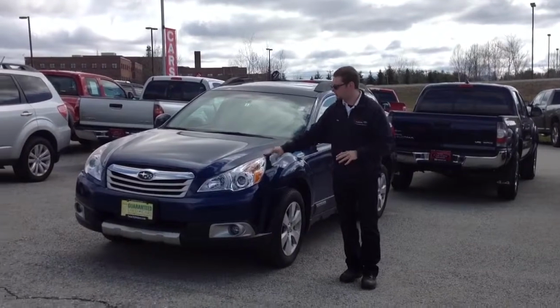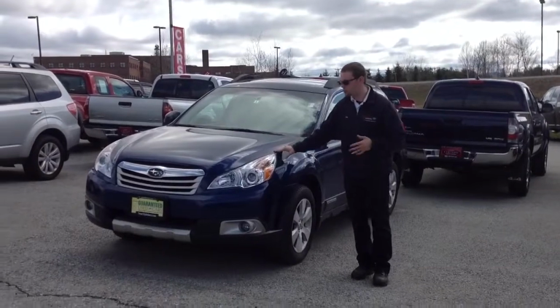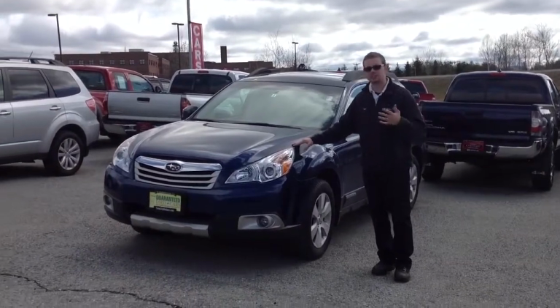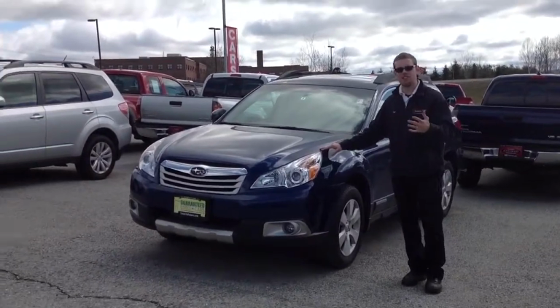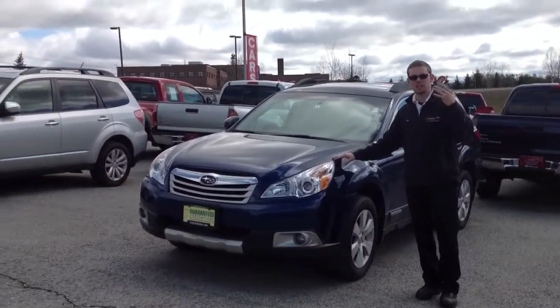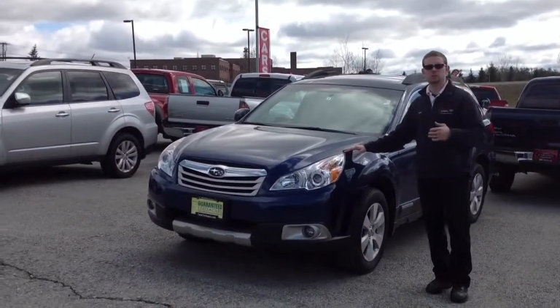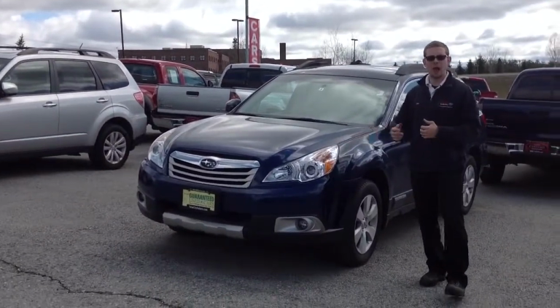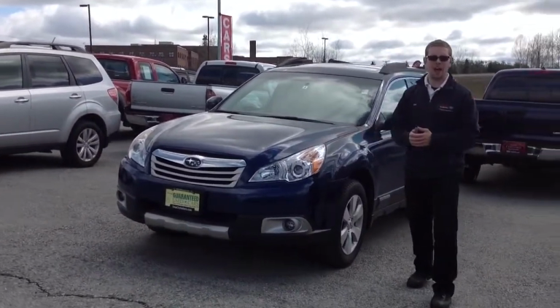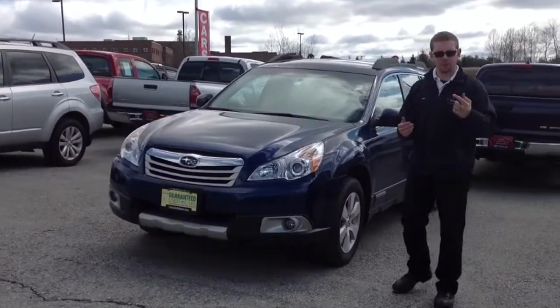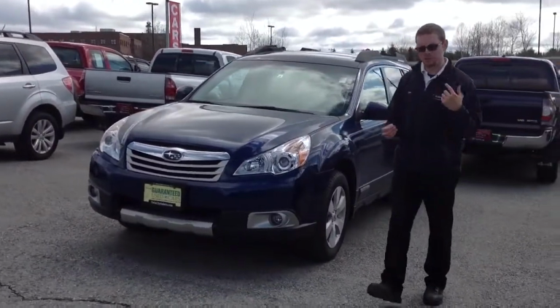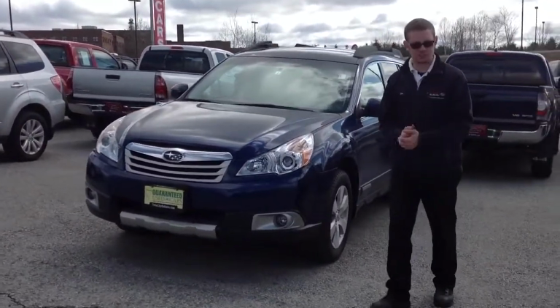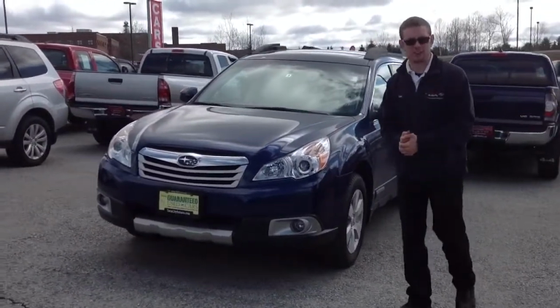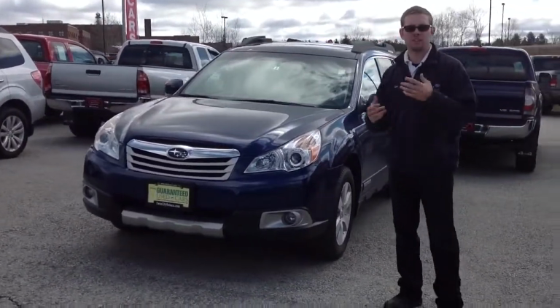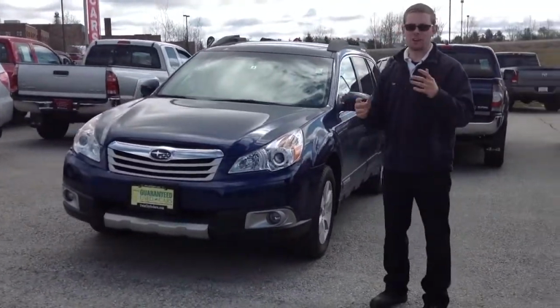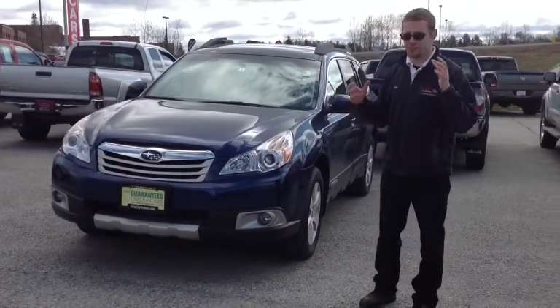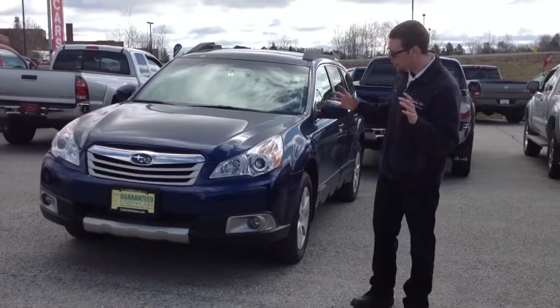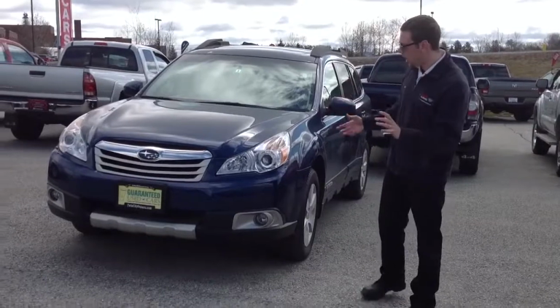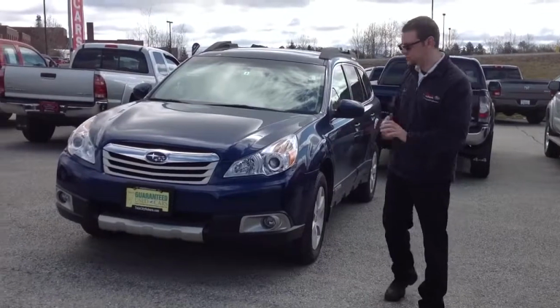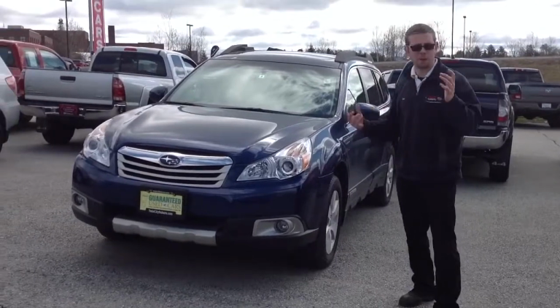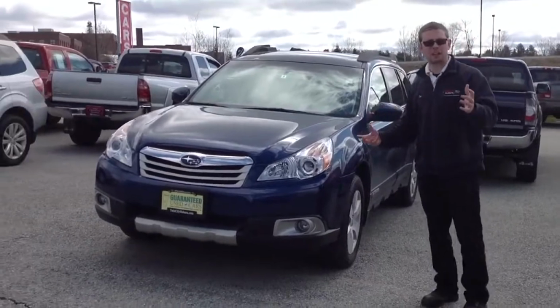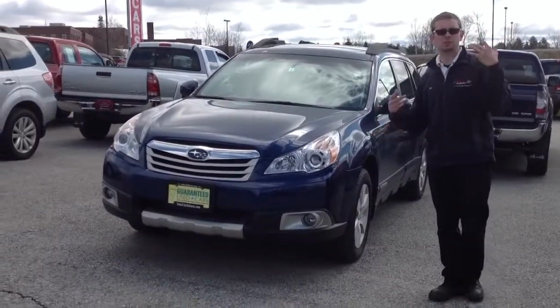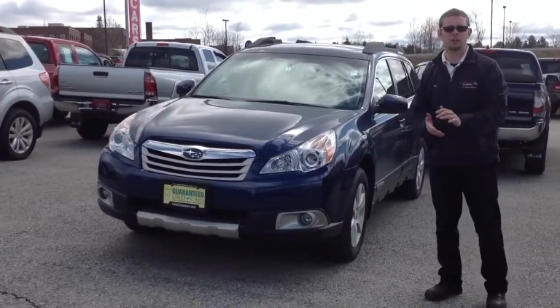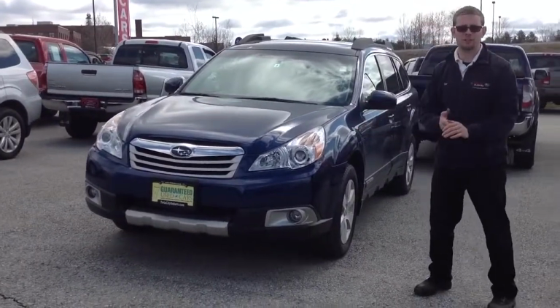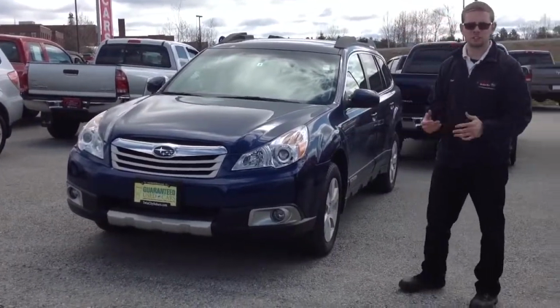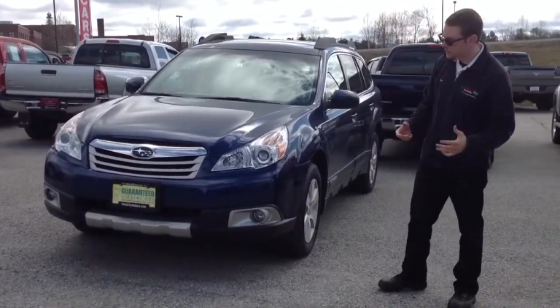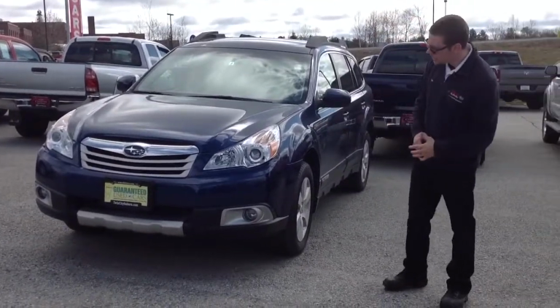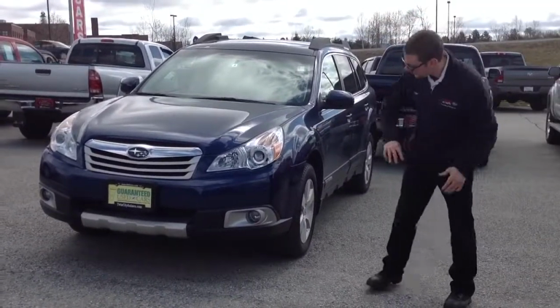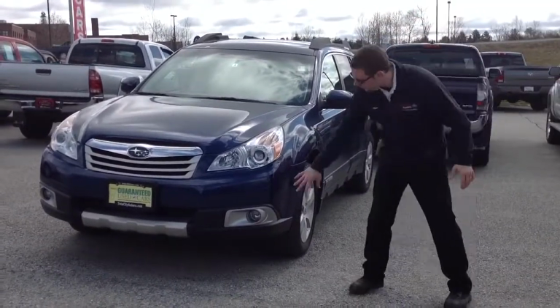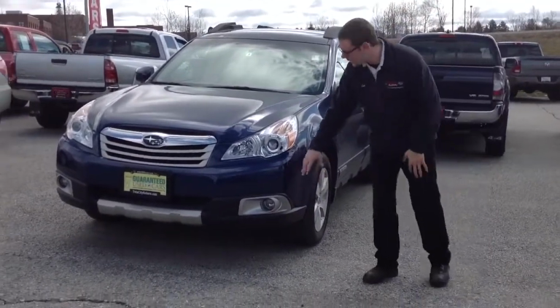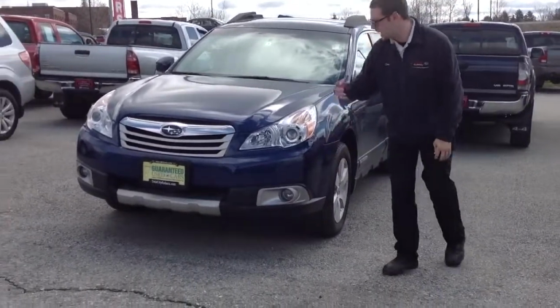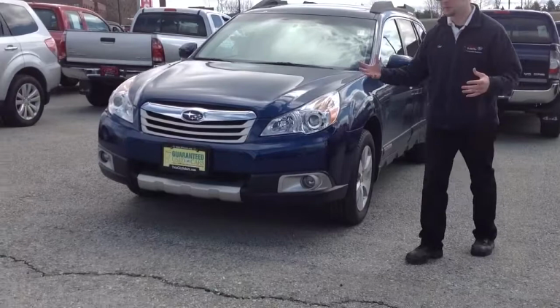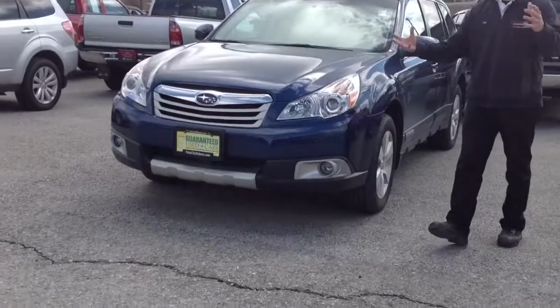Hi Chris, my name is Dan Barone. I'm here at Twin City Subaru. I wanted to thank you for sending in your inquiry on this car. This is the 2011 Subaru Outback 3.6 liter. This car is a phenomenal ride.